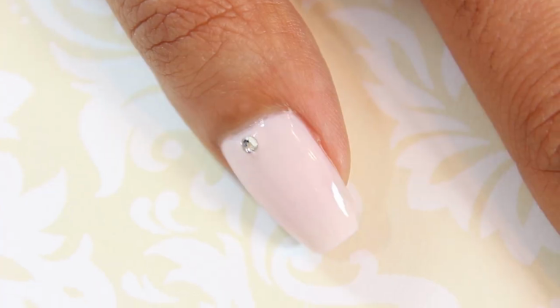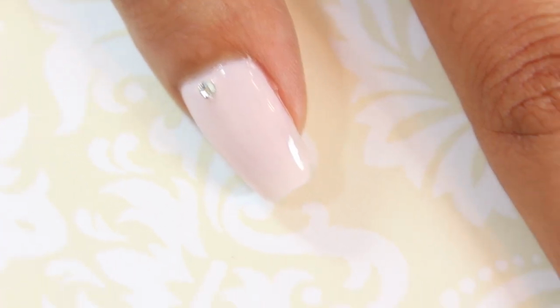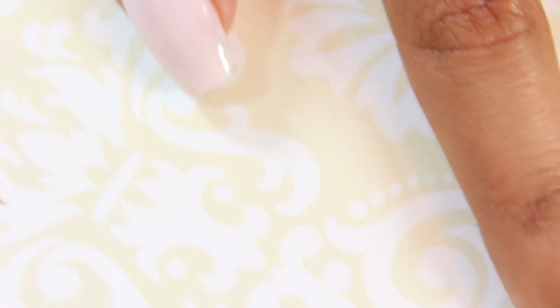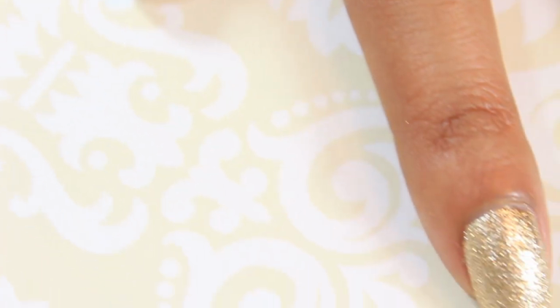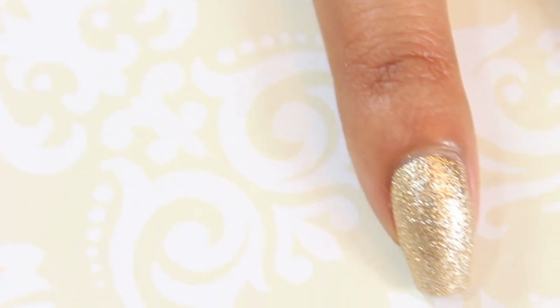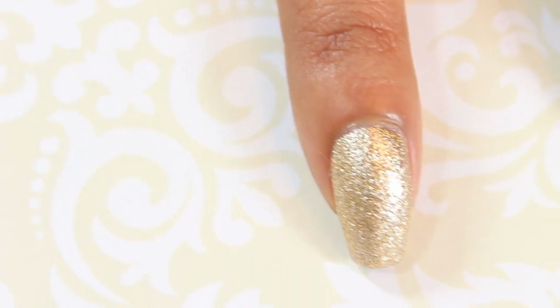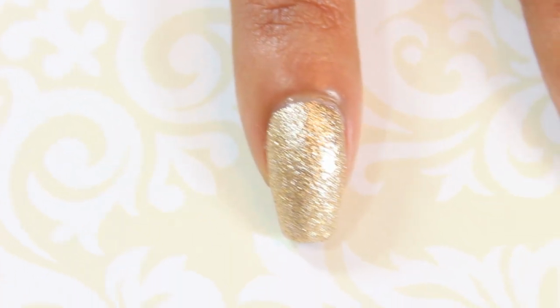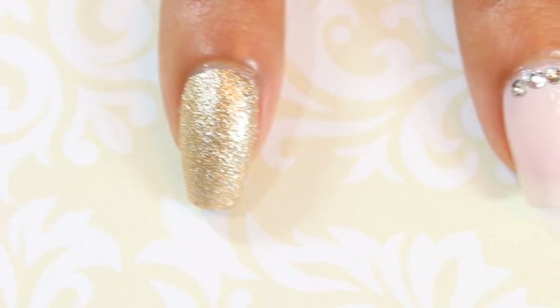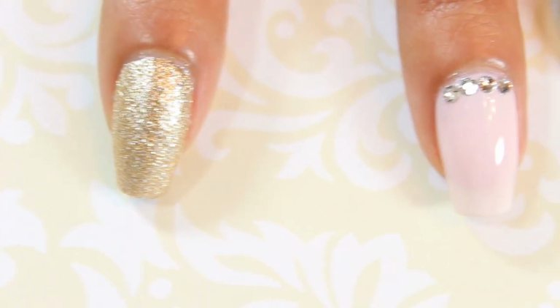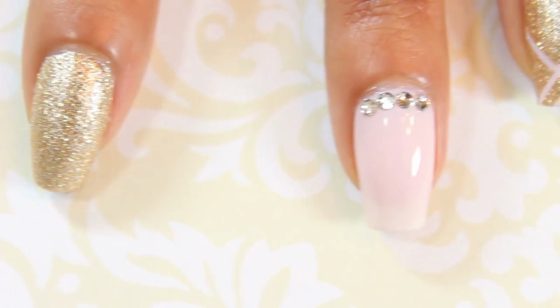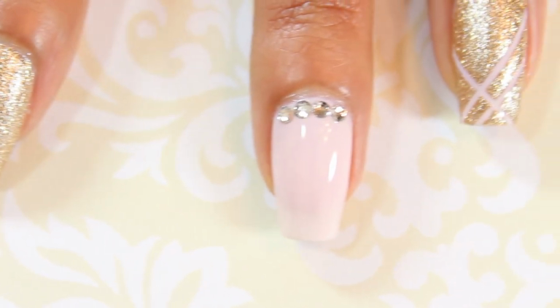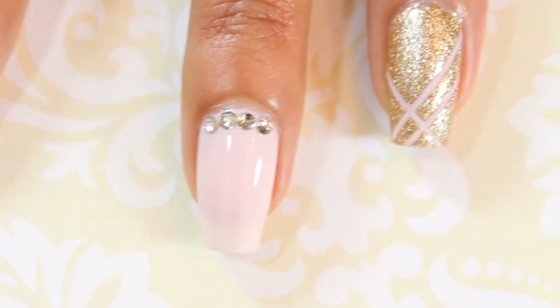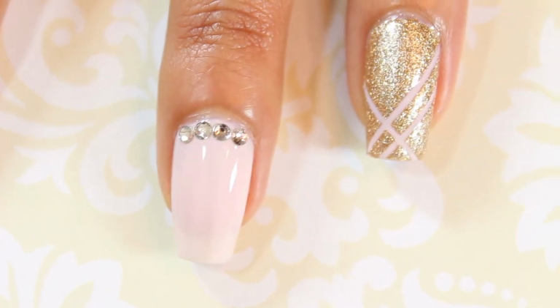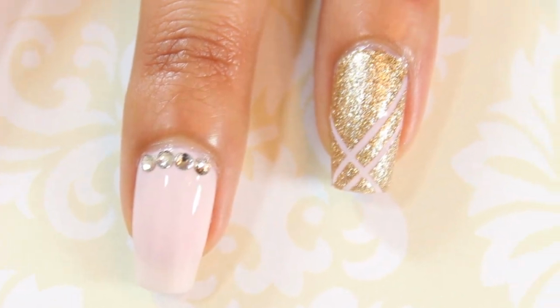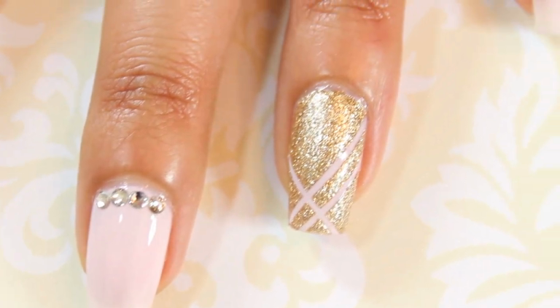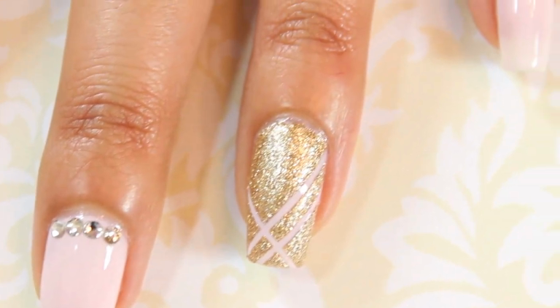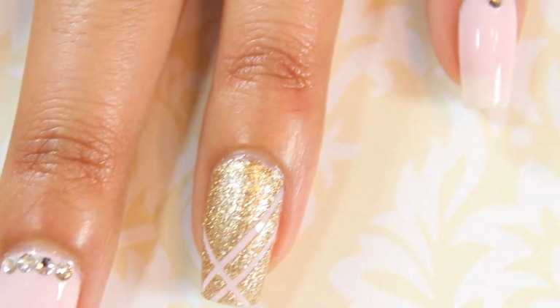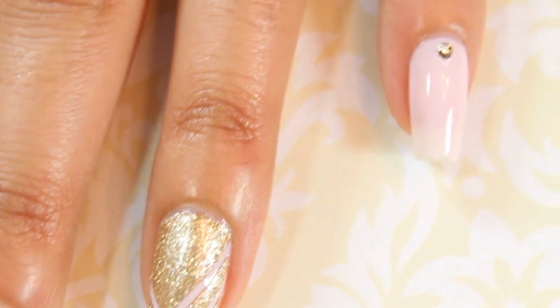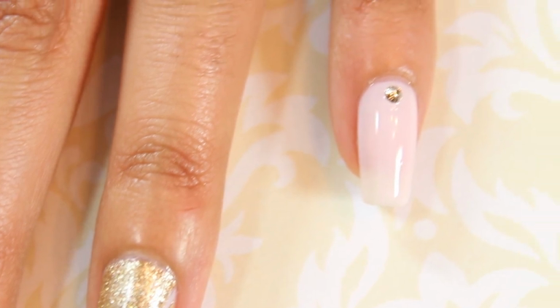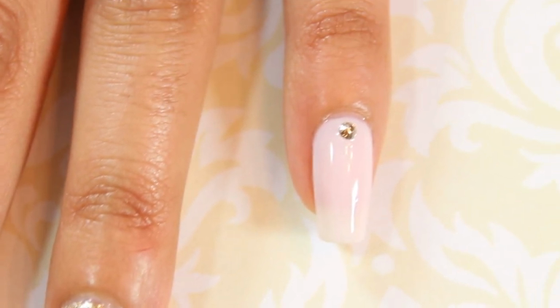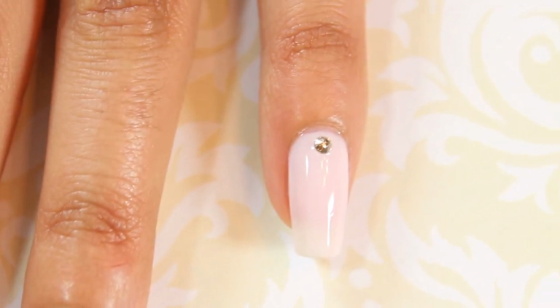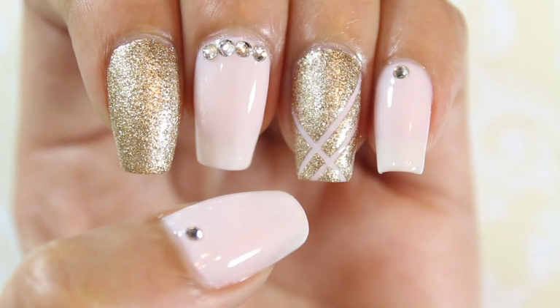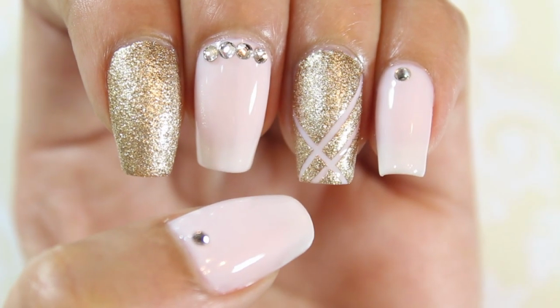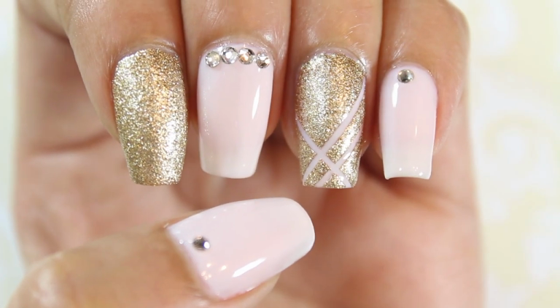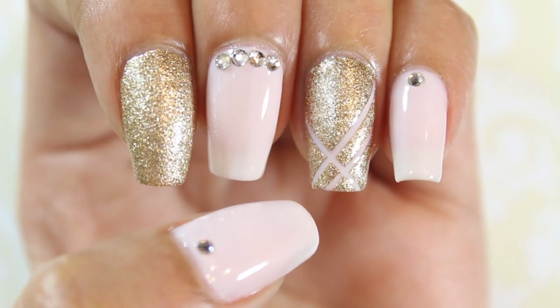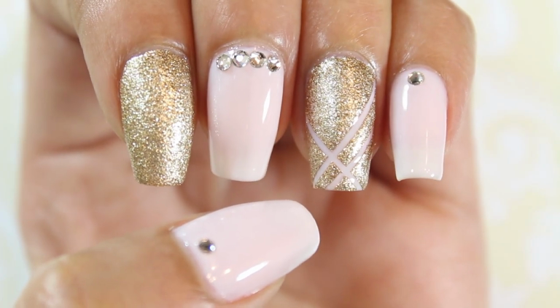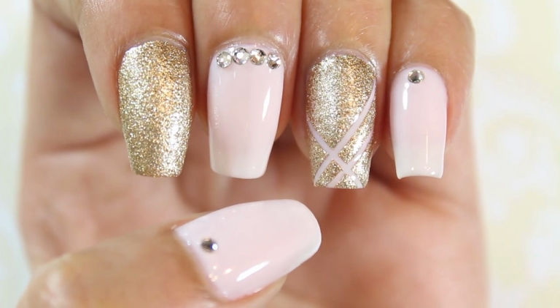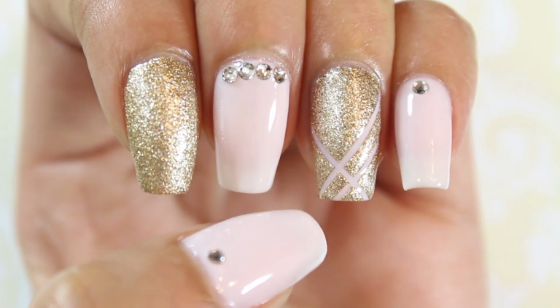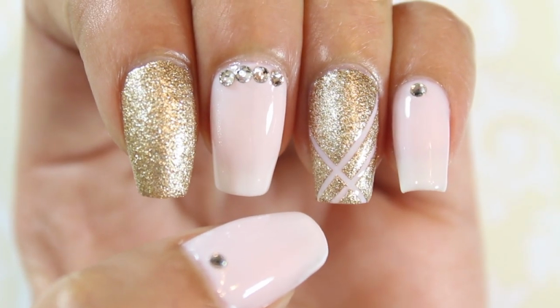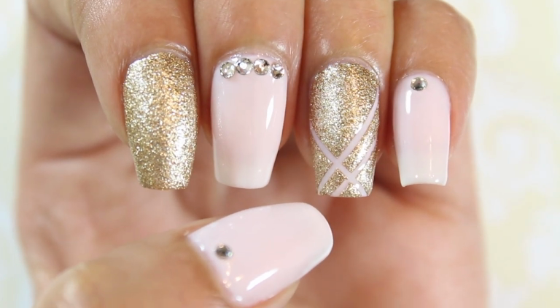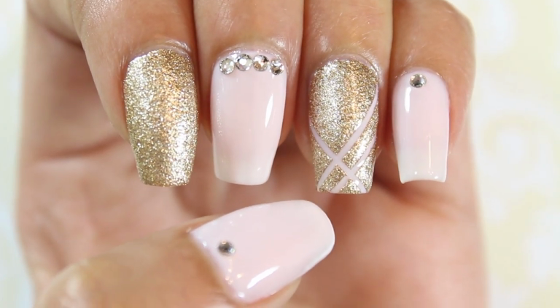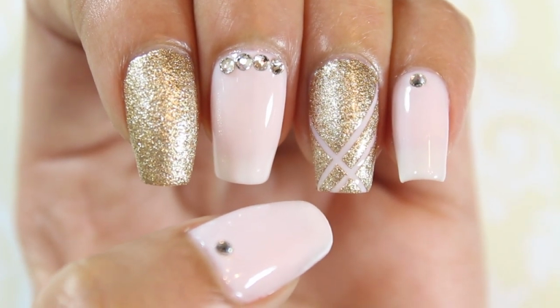That's it for this look! These nails would be perfect for any special occasion, and if you do give them a try, please don't forget to hashtag D2102. Thanks for watching! Bye!